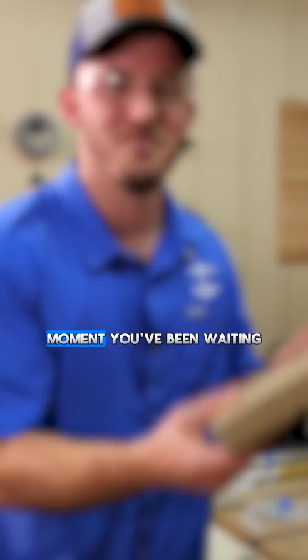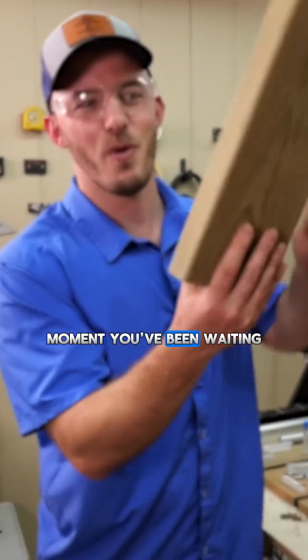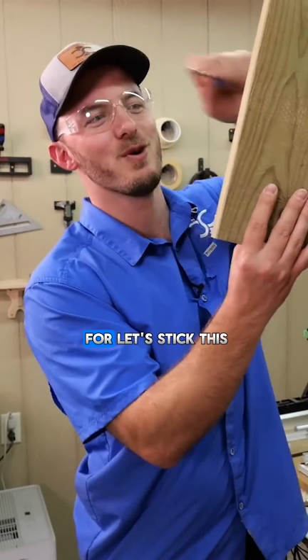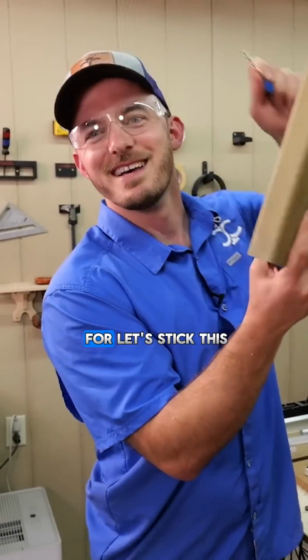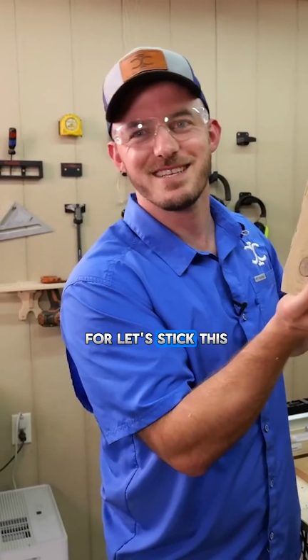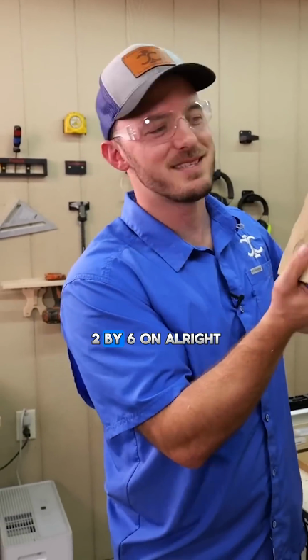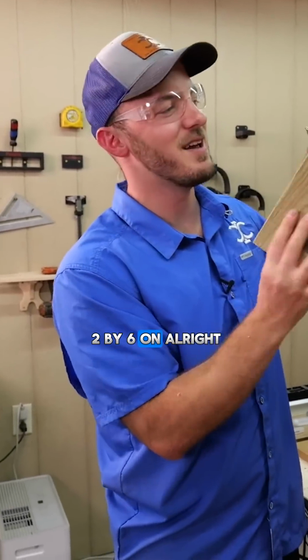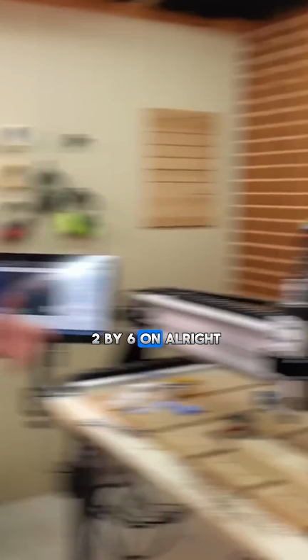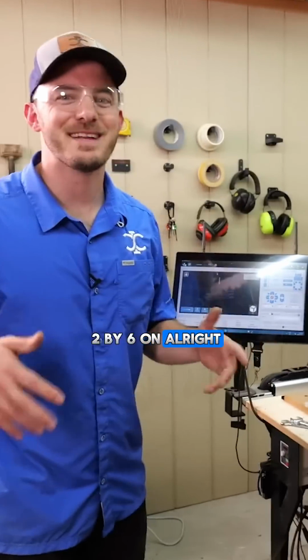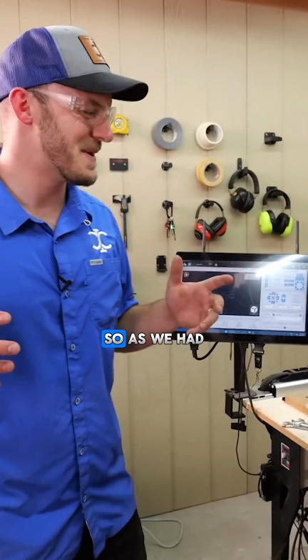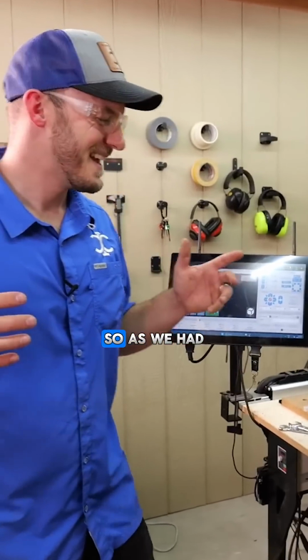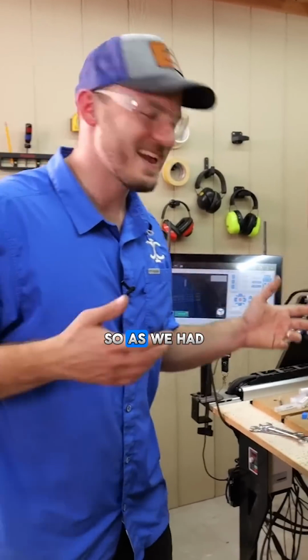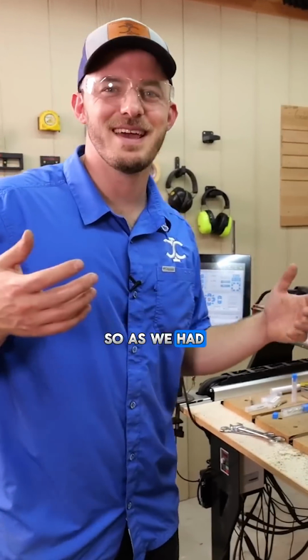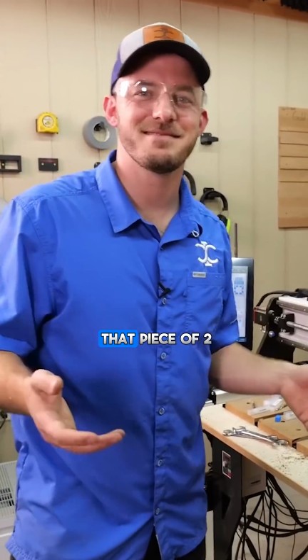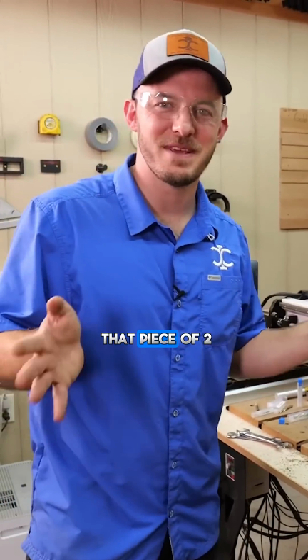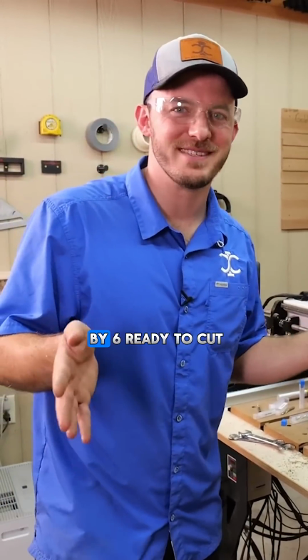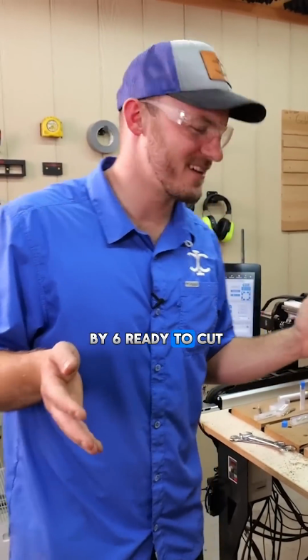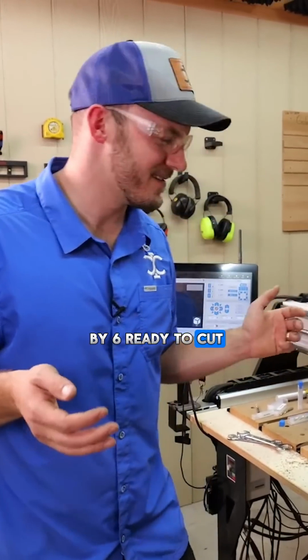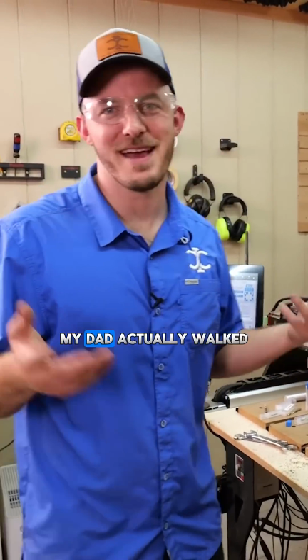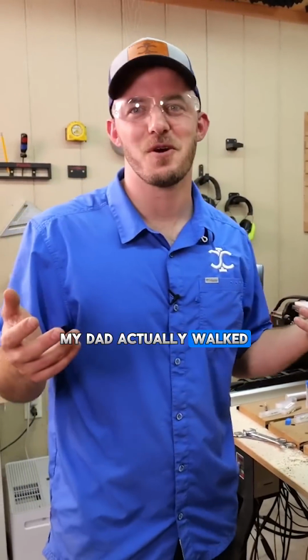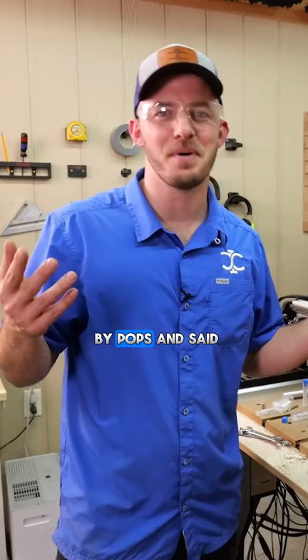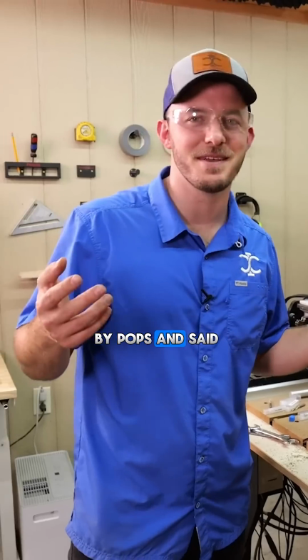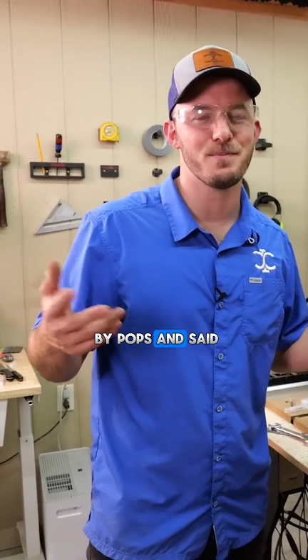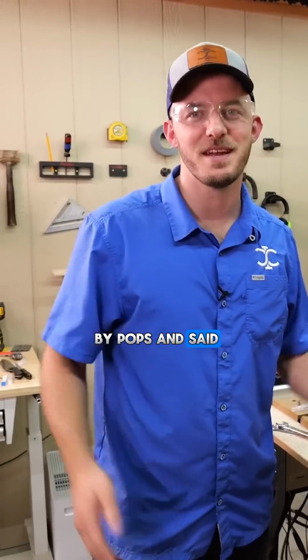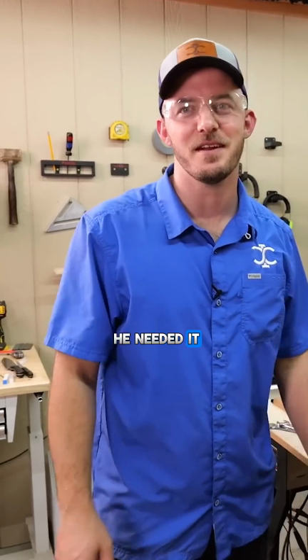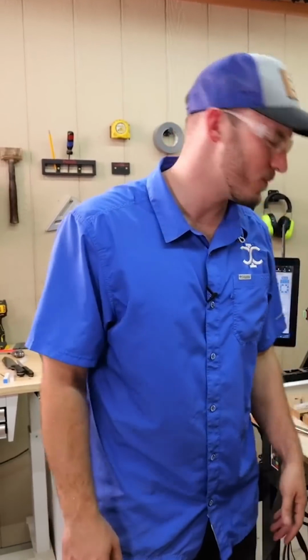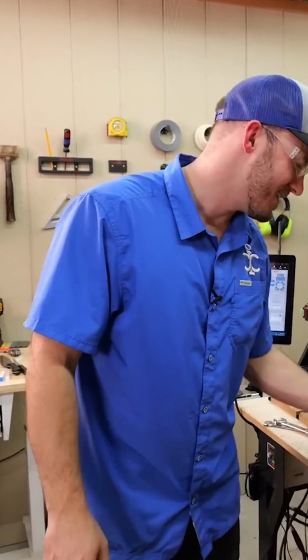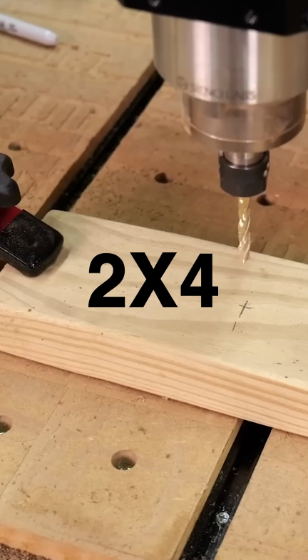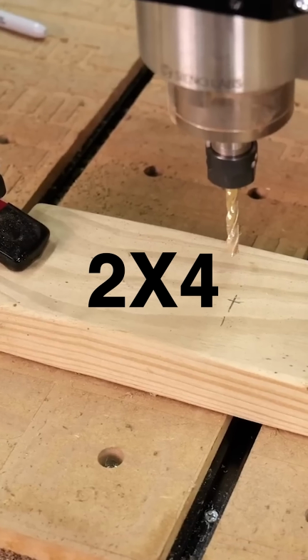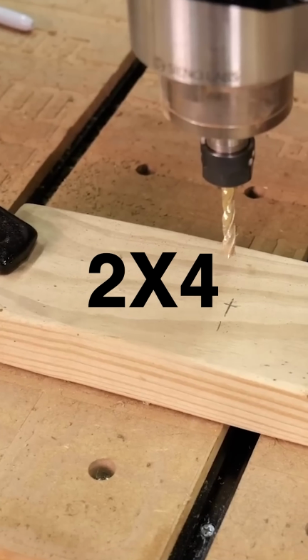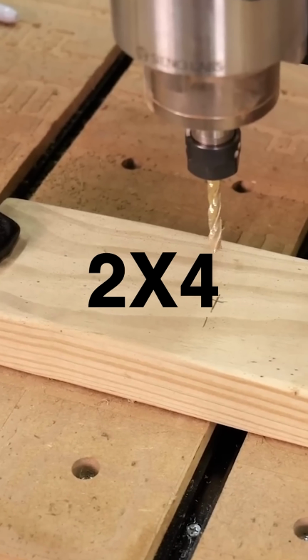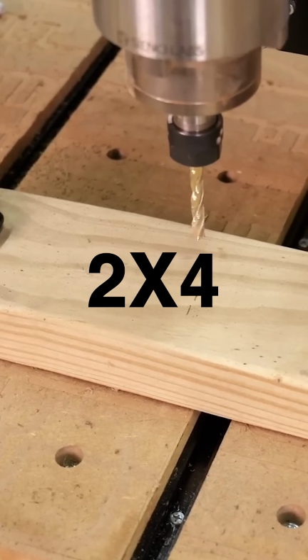Moment you've been waiting for — let's stick this 2x6 on. So as we had that piece of 2x6 ready to cut, my dad actually walked by and said he needed it. So he gave us this 2x4 to cut in half instead.